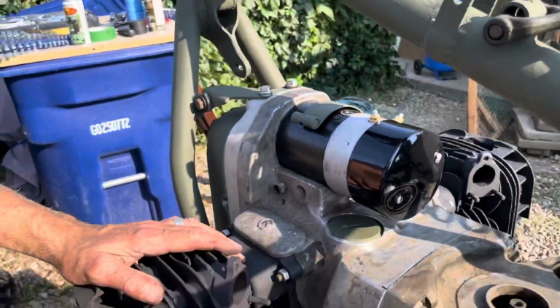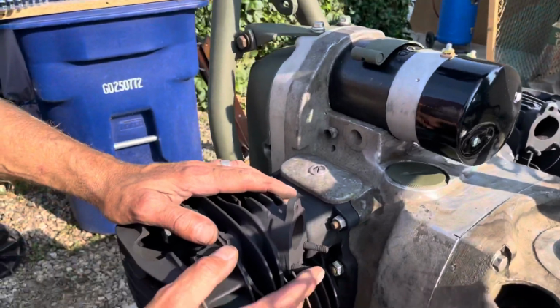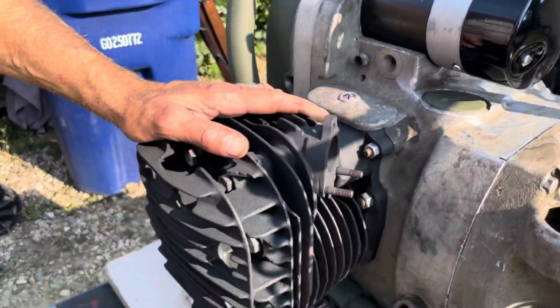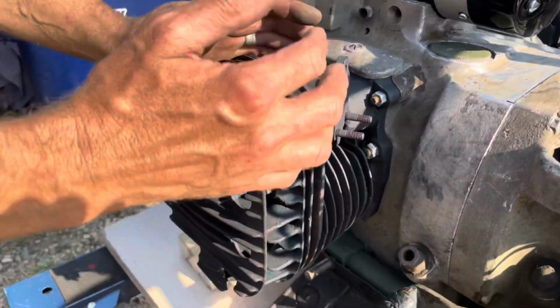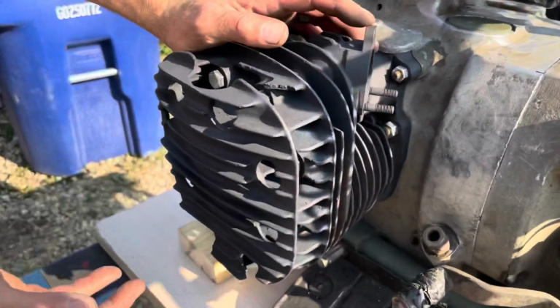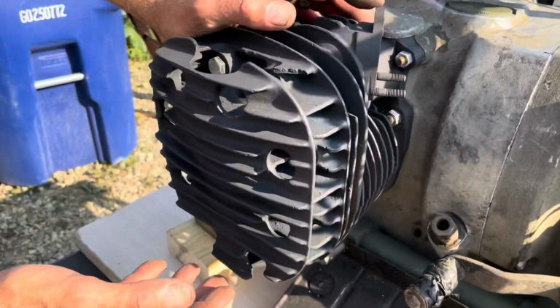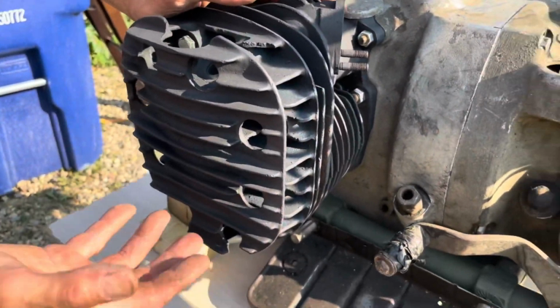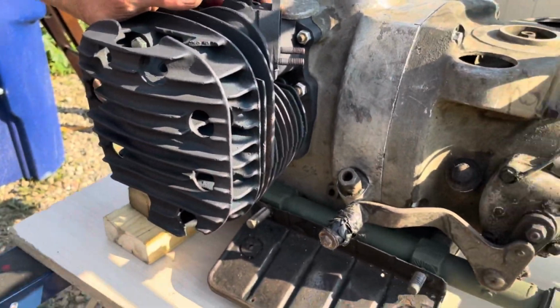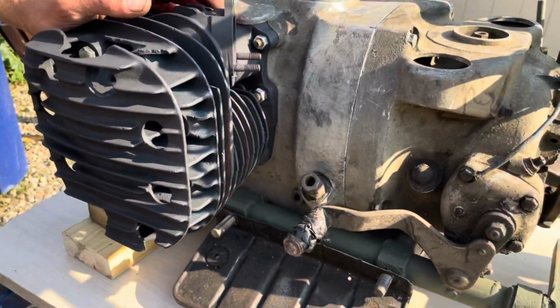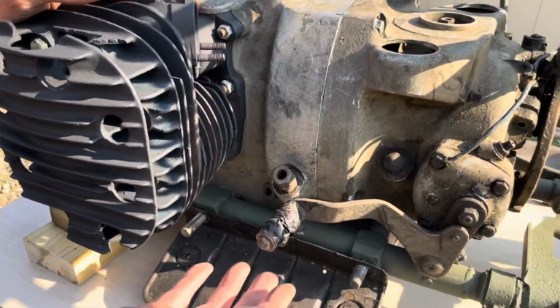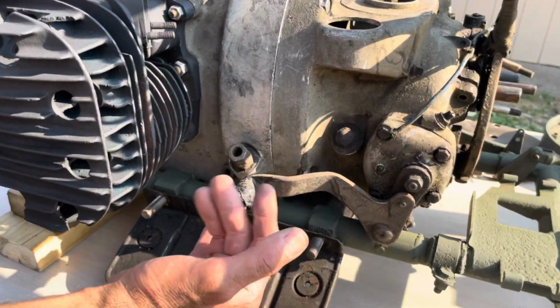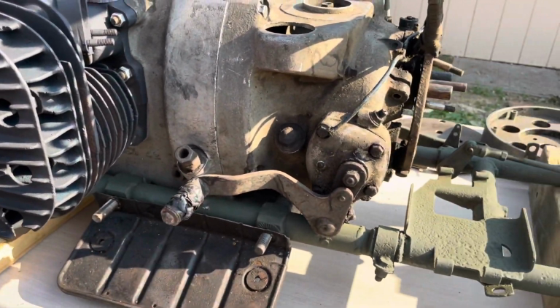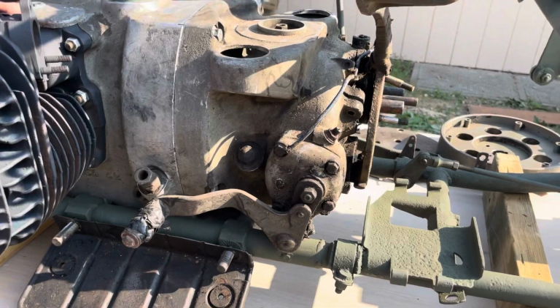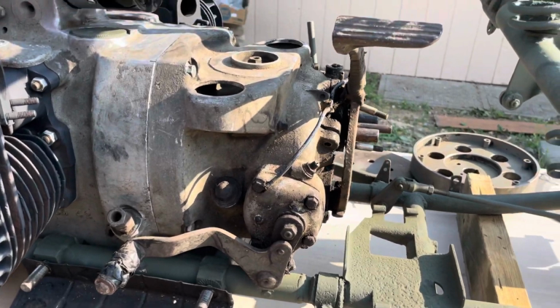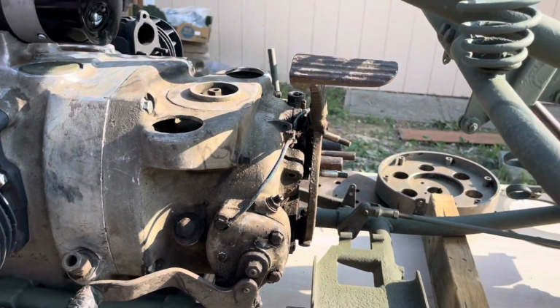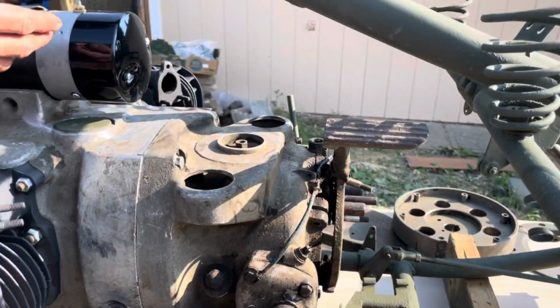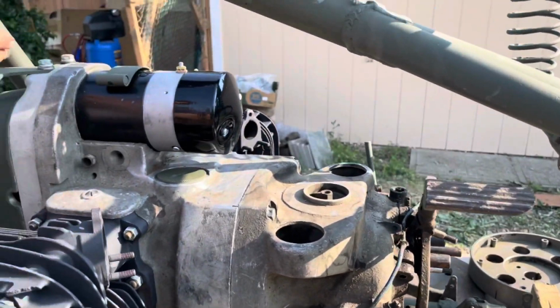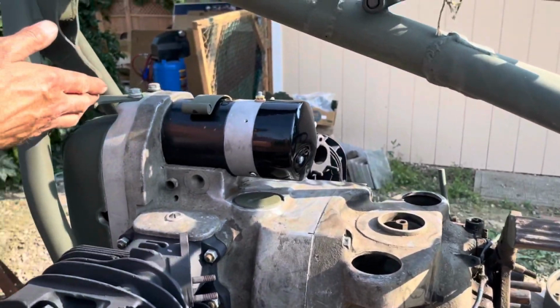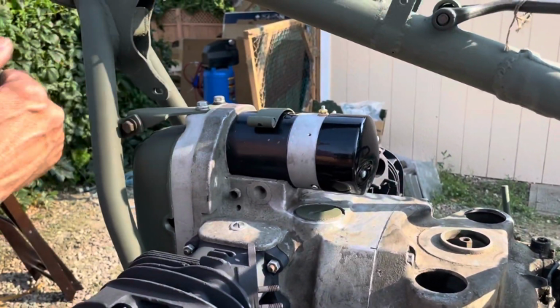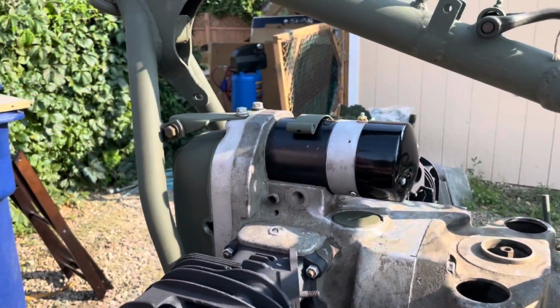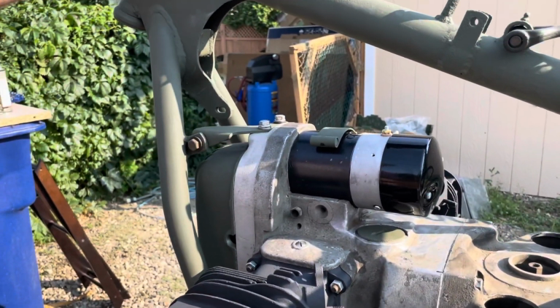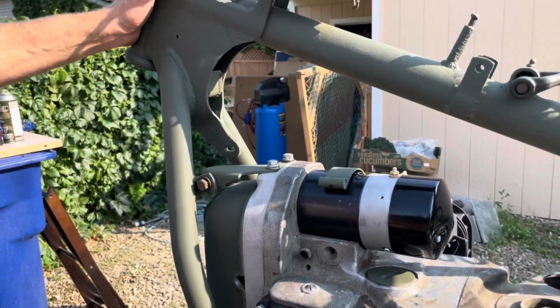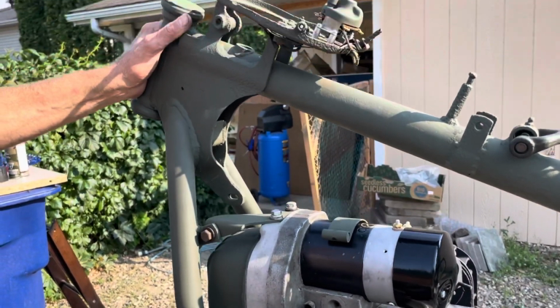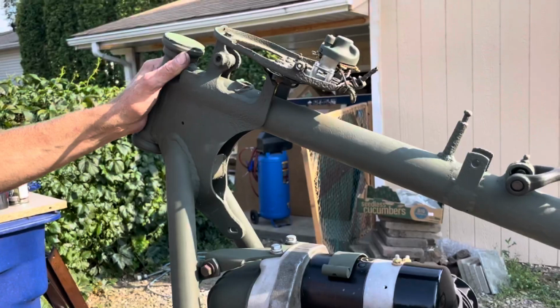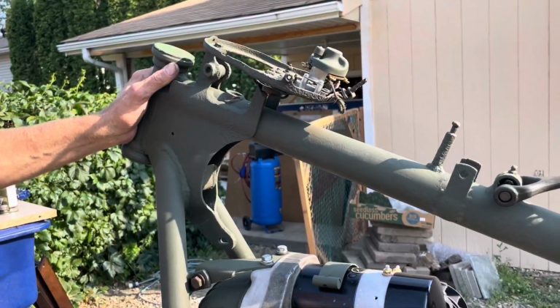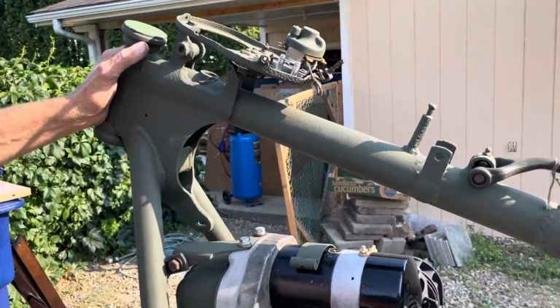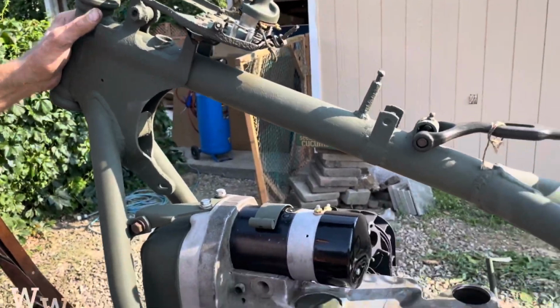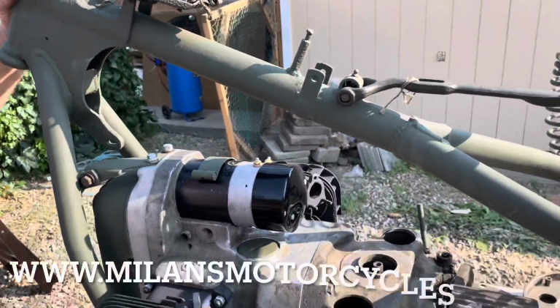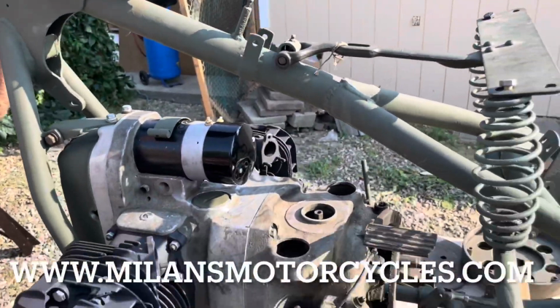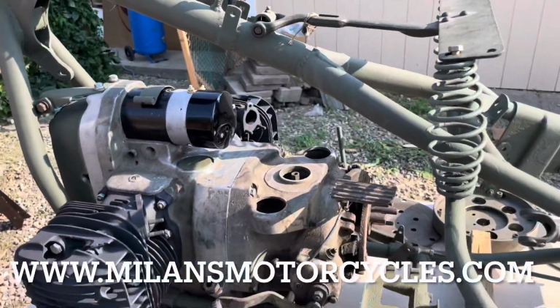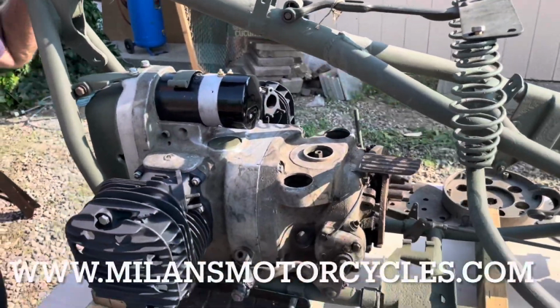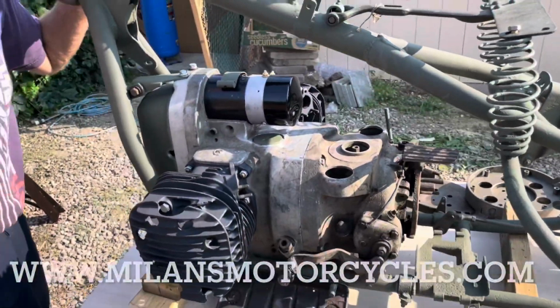The cylinders need some work, and the heads need some work as well. There's the second floorboard here. Again, we're looking at the generator with the top engine mounts. If you have any questions, you can get hold of us at milansmotorcycles.com.